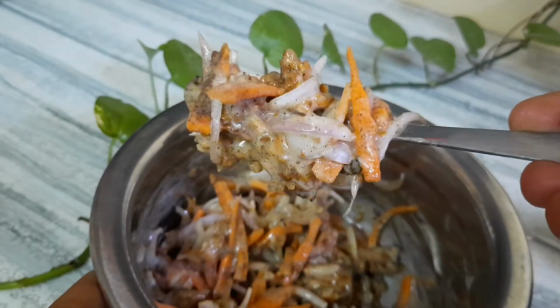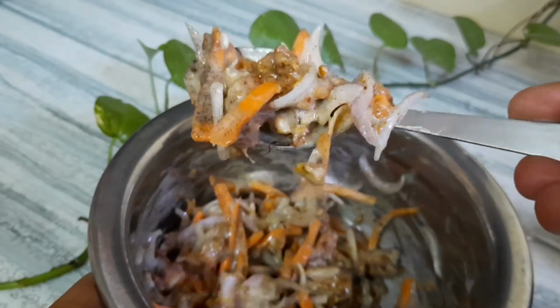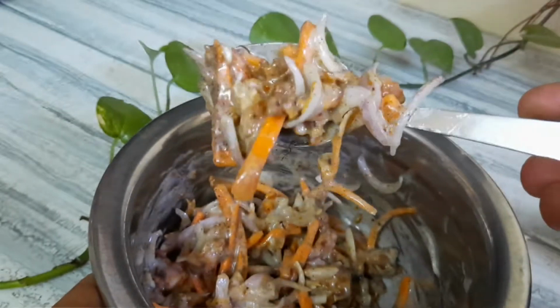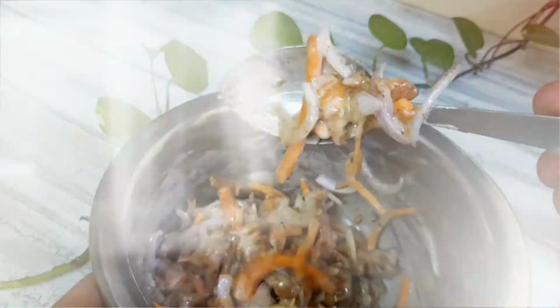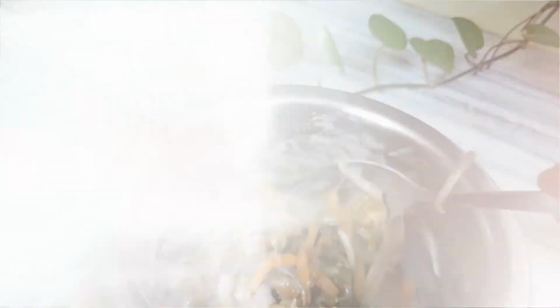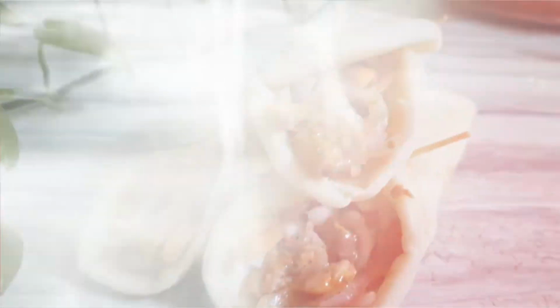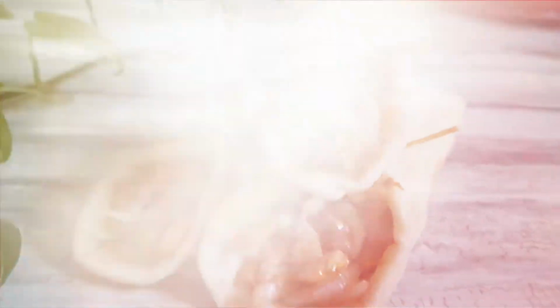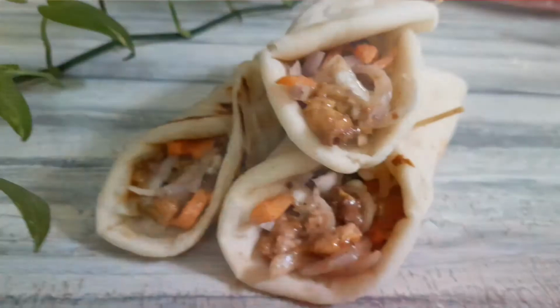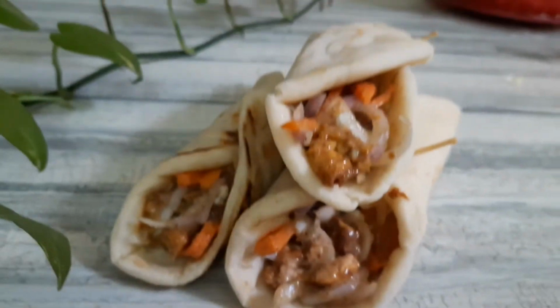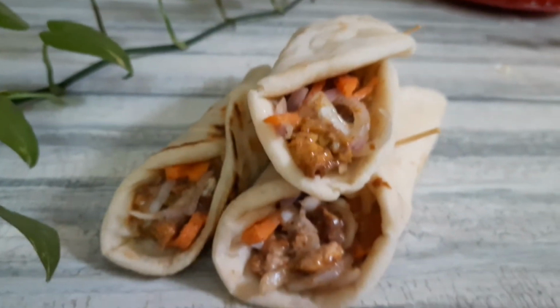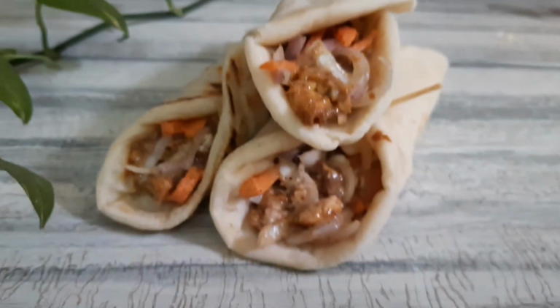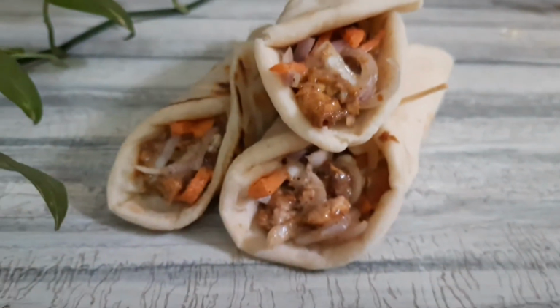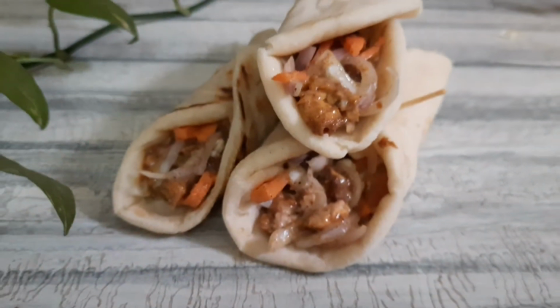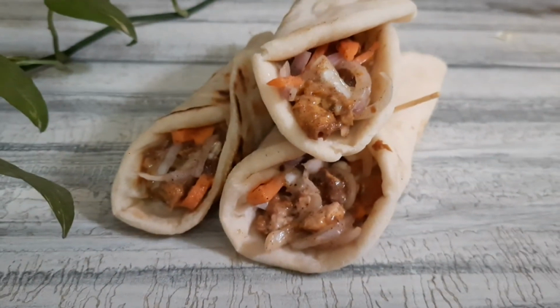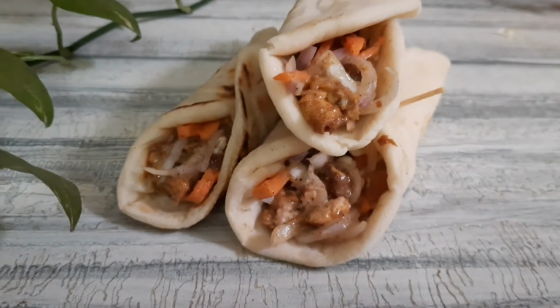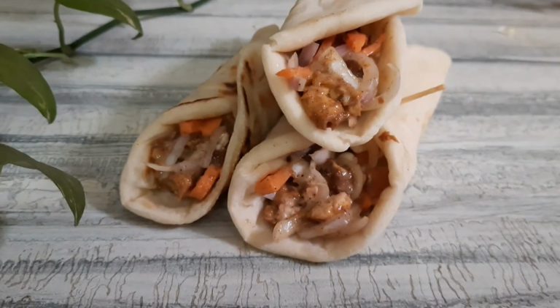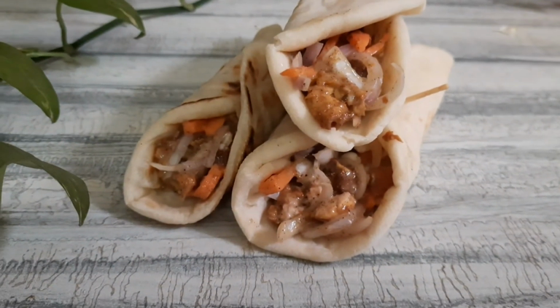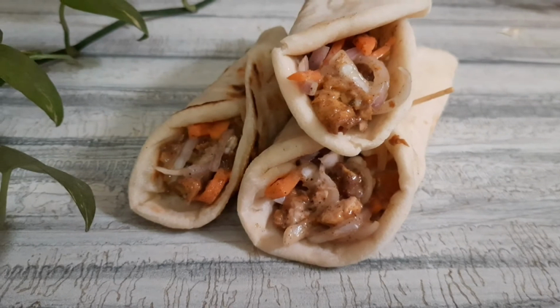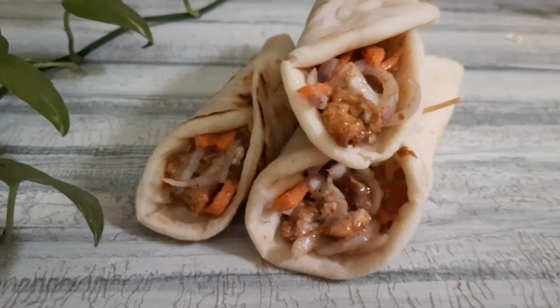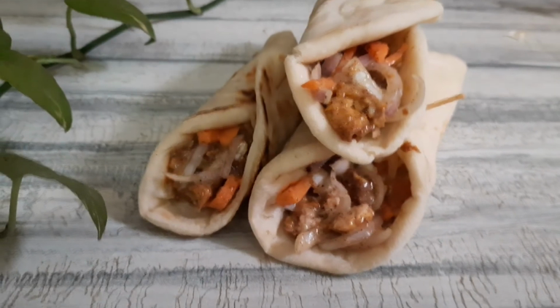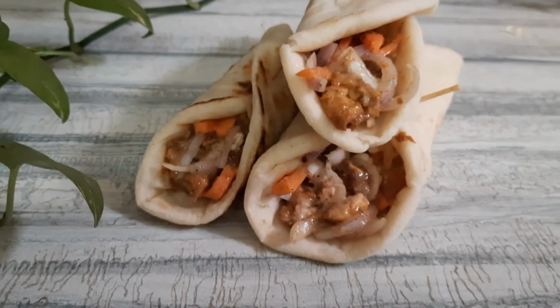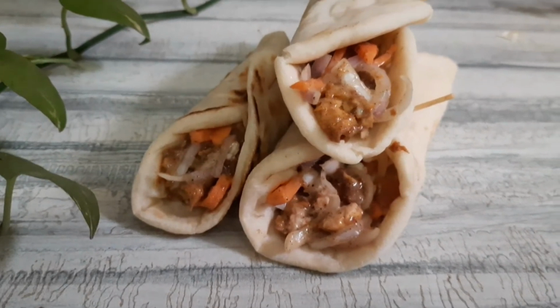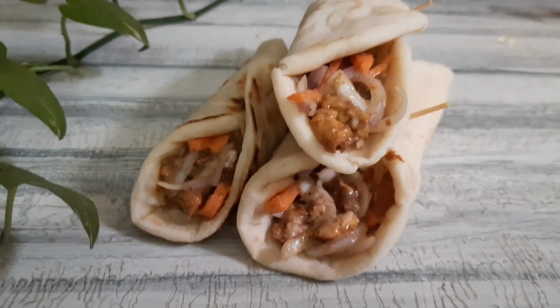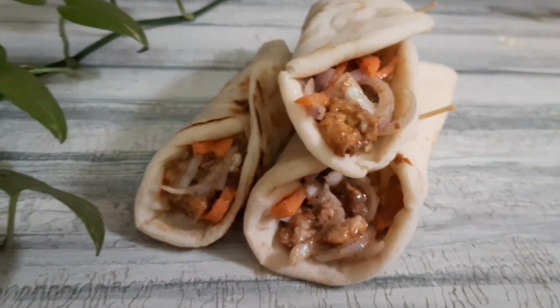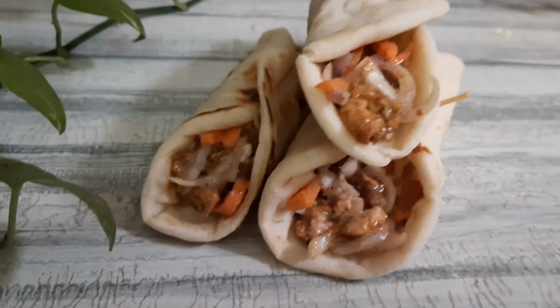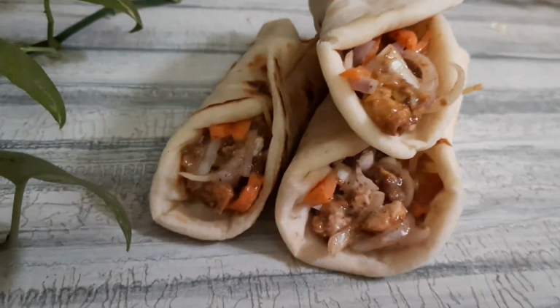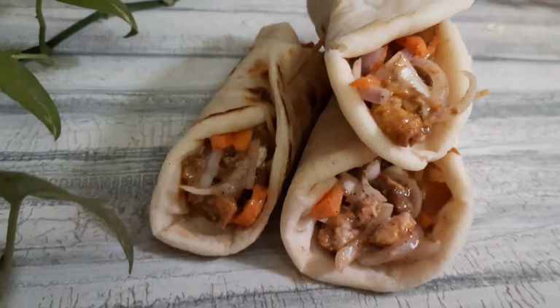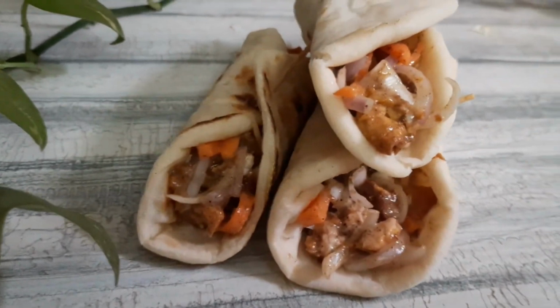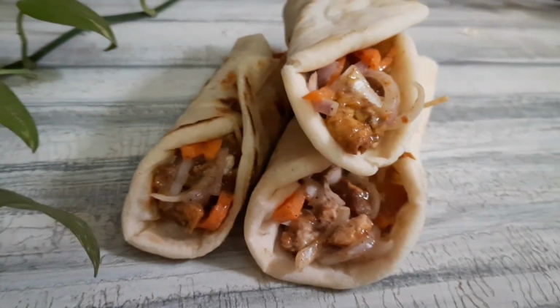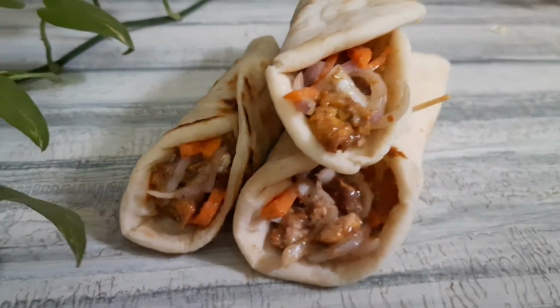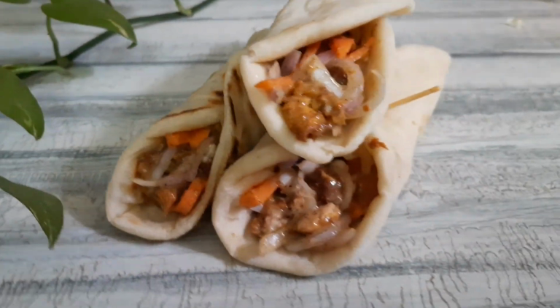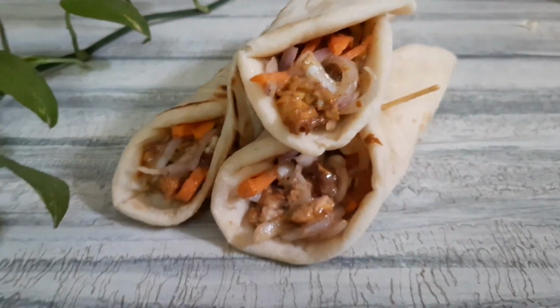Now we have to serve it with our pita bread. If you want to try this recipe, please comment. Thanks for watching!